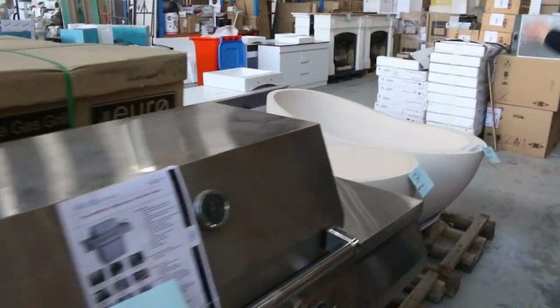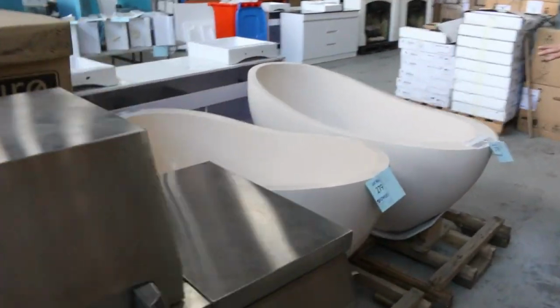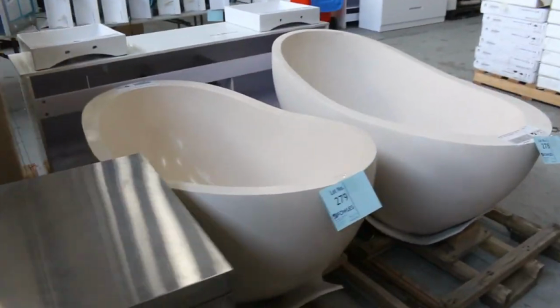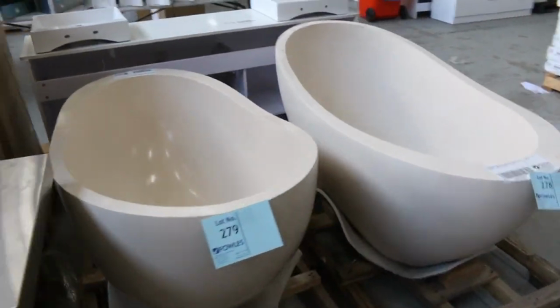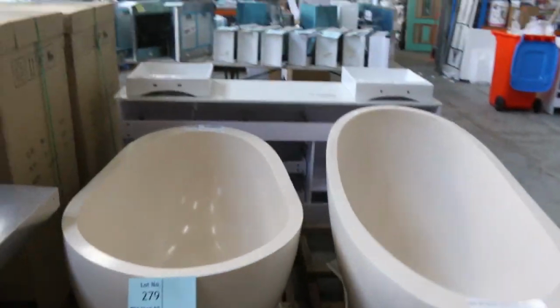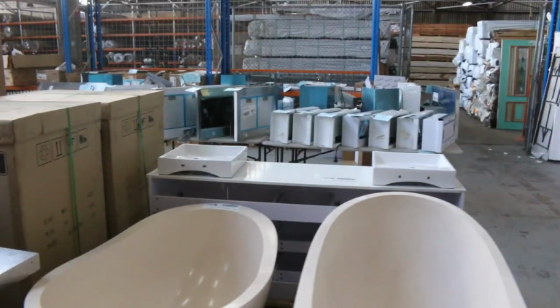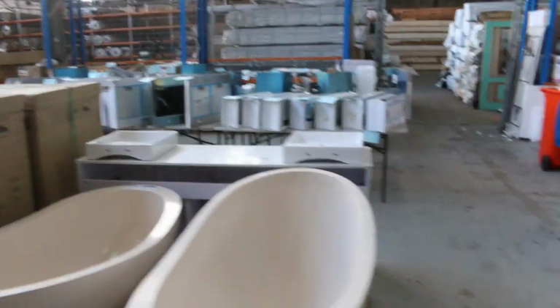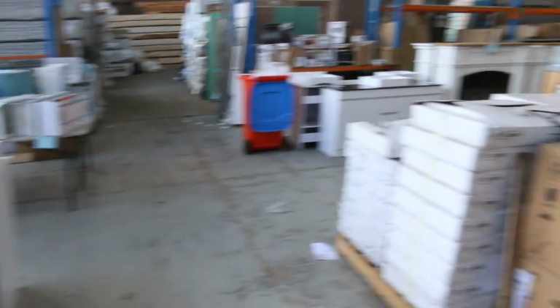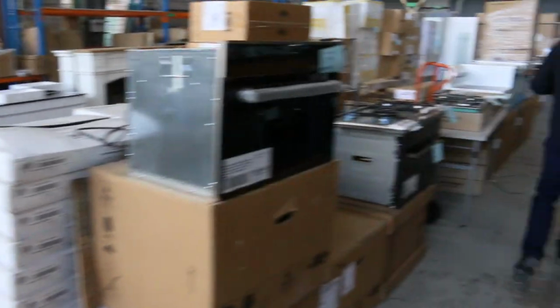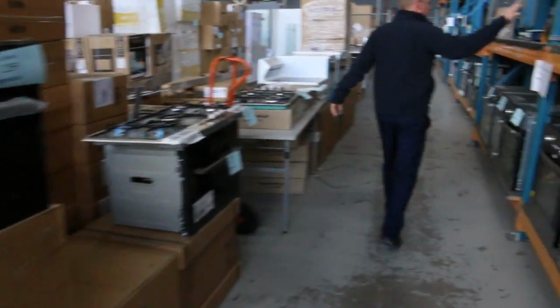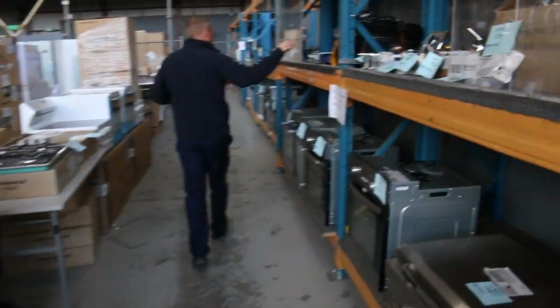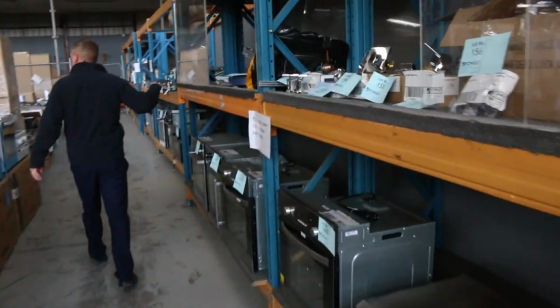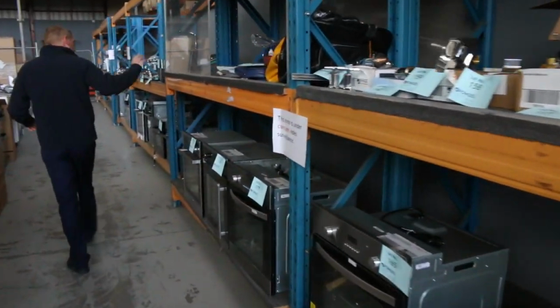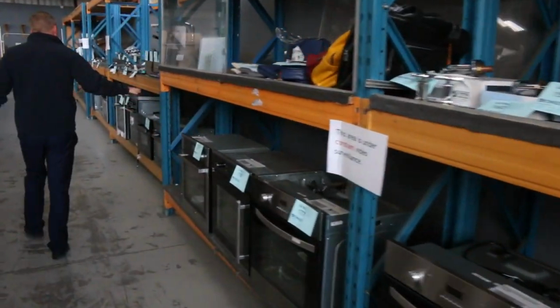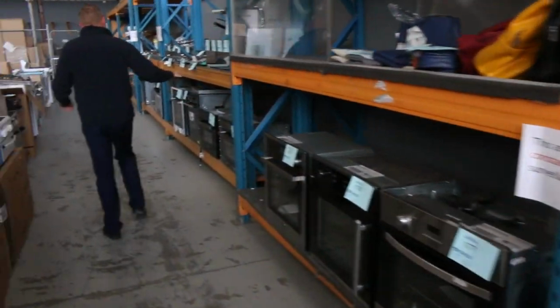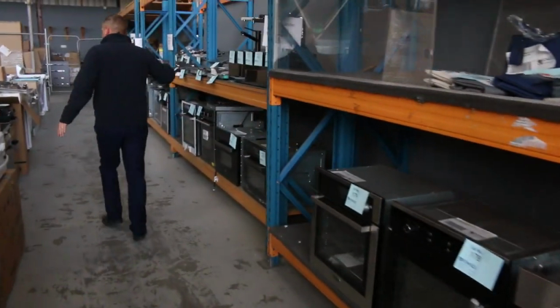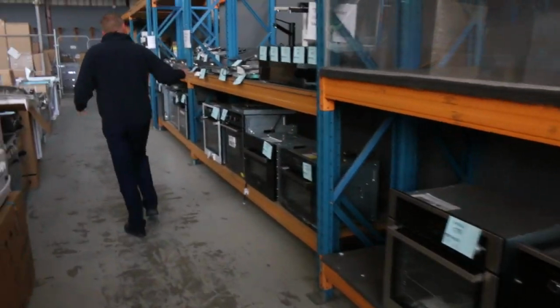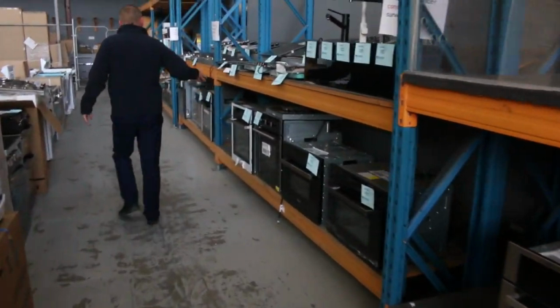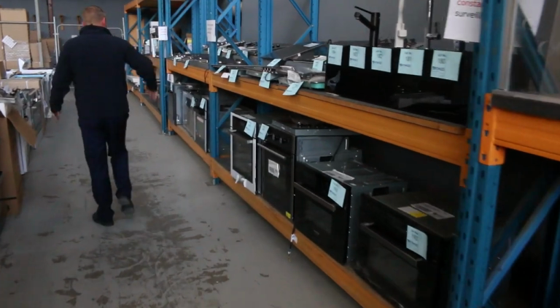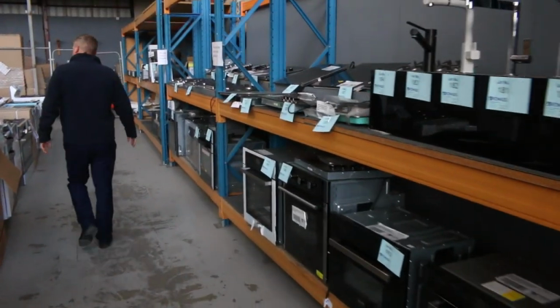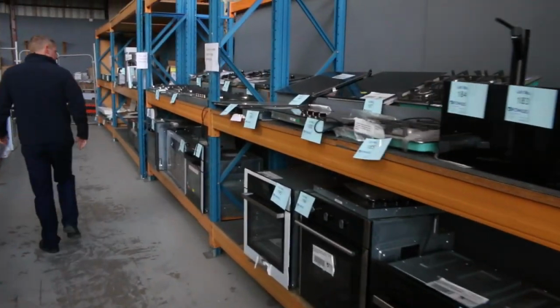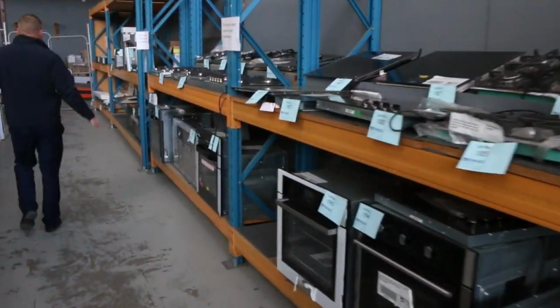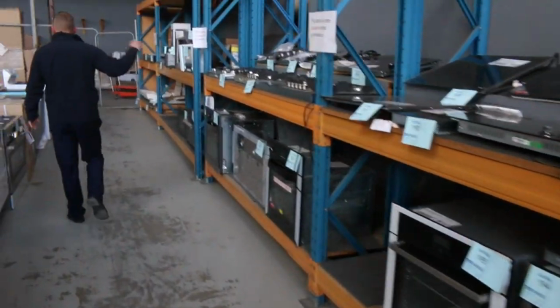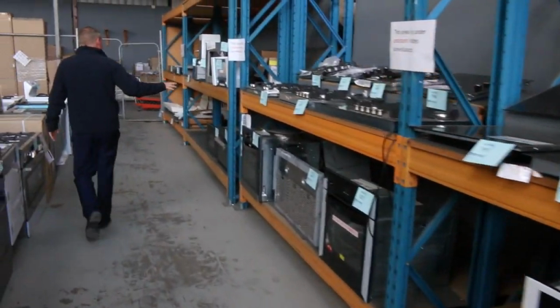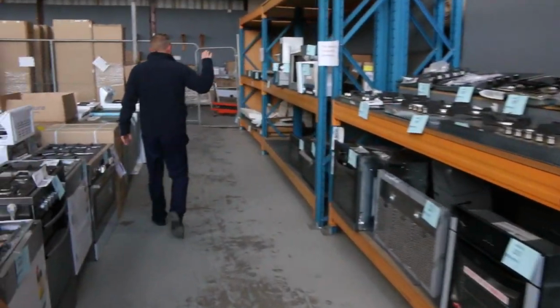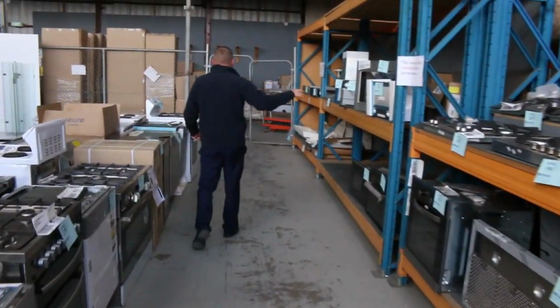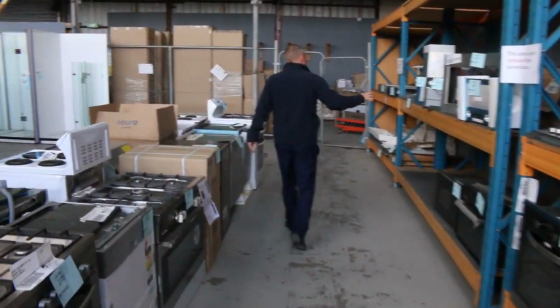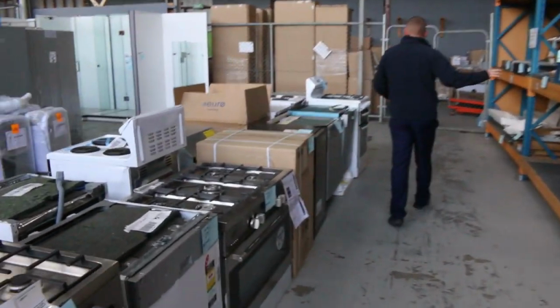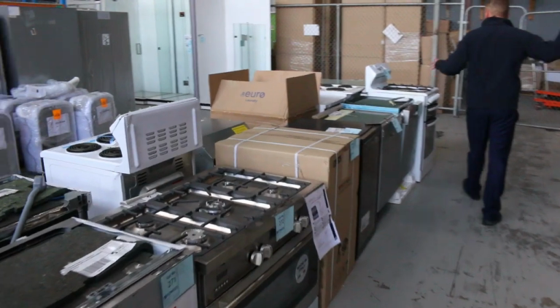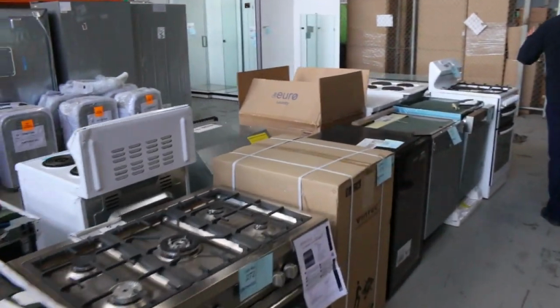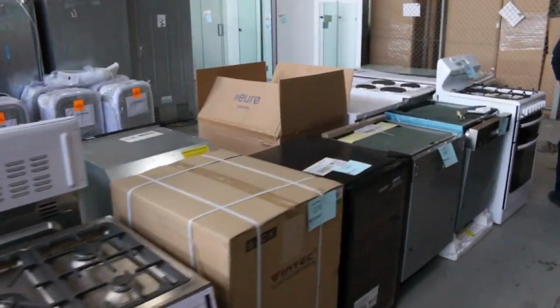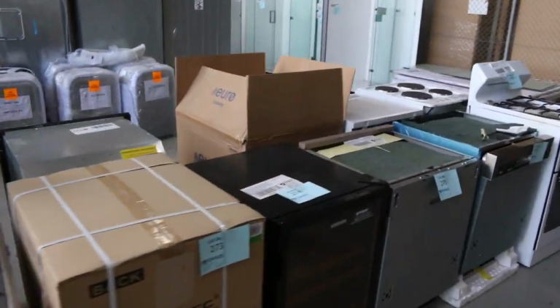The beautiful stone bath tubs there, barbecues, more barbecues, more taps, lots and lots of ovens. You'll get yourself an oven — they'll be starting around $150 to $200 for a lot of the ovens, so if you know someone who needs an oven or if you need an oven, make sure you check them out.